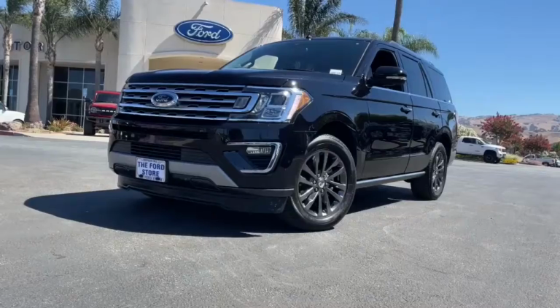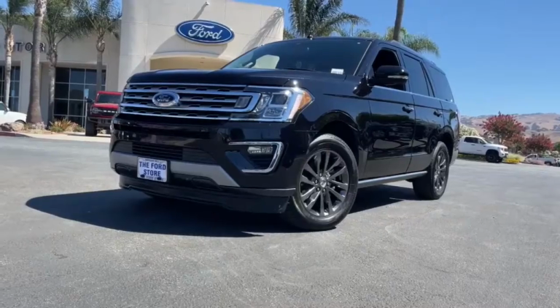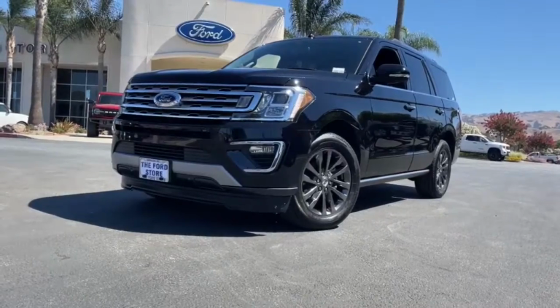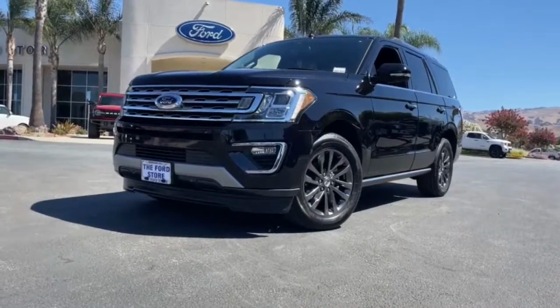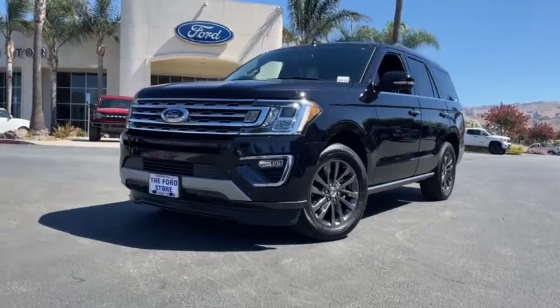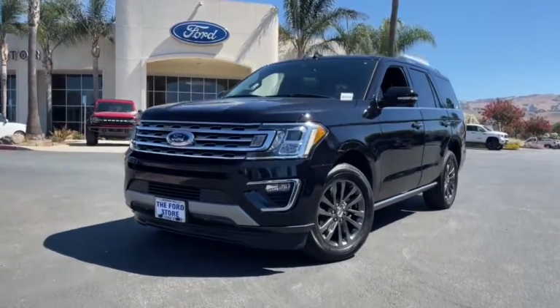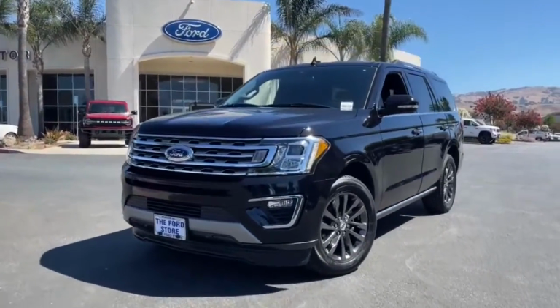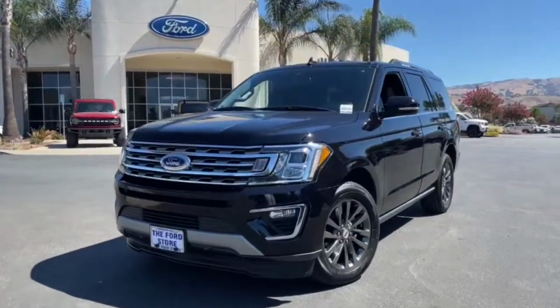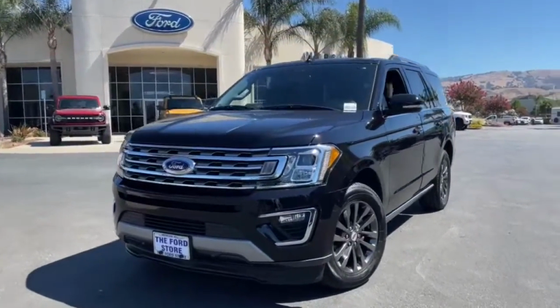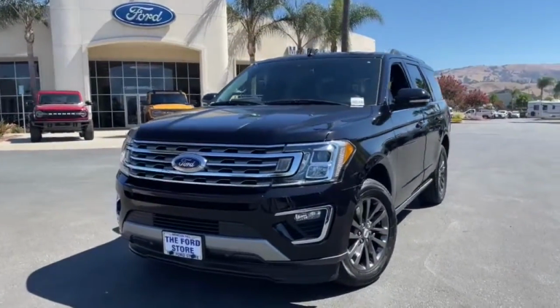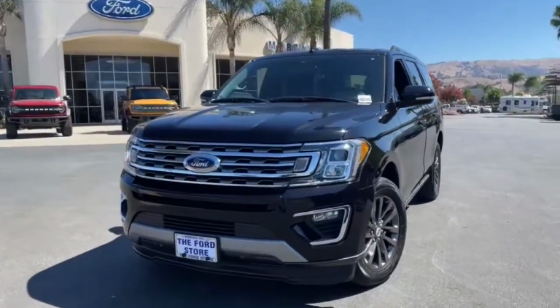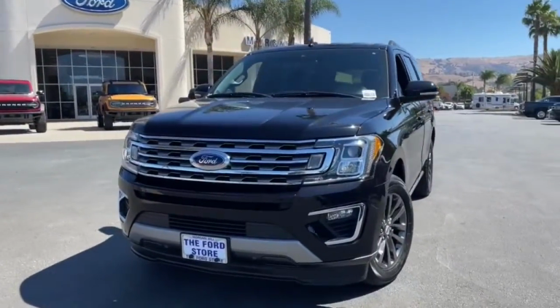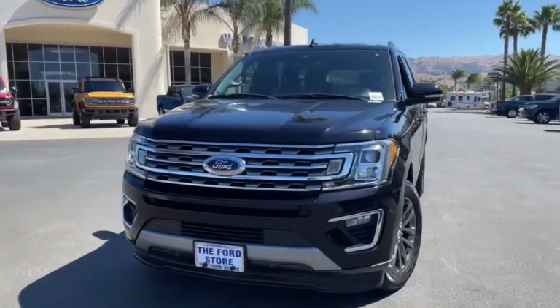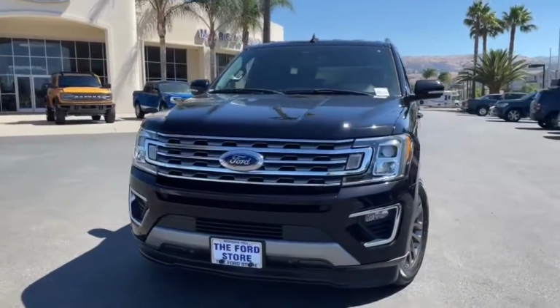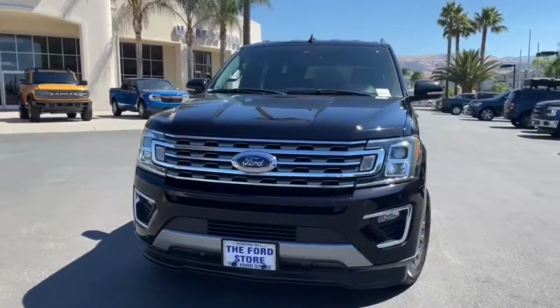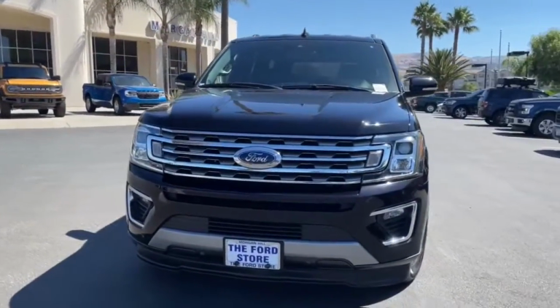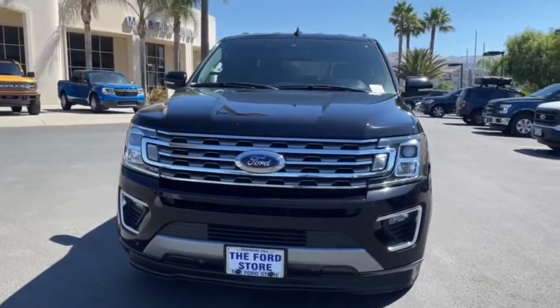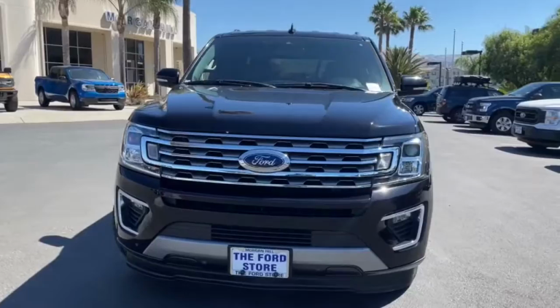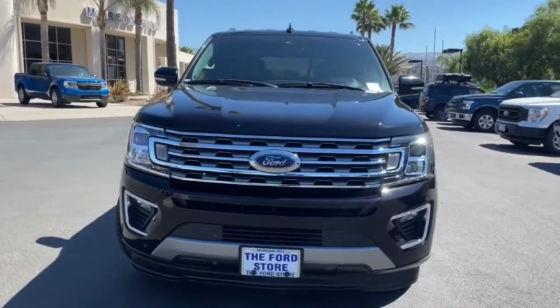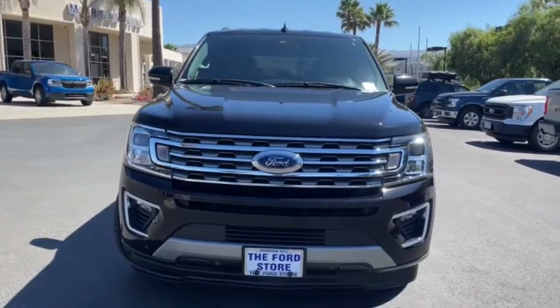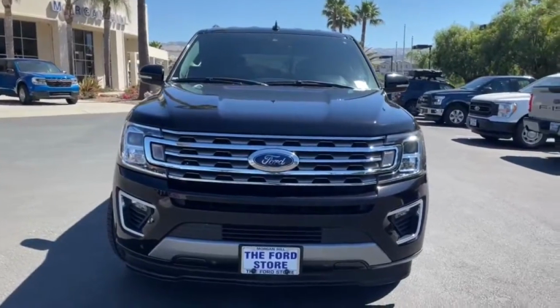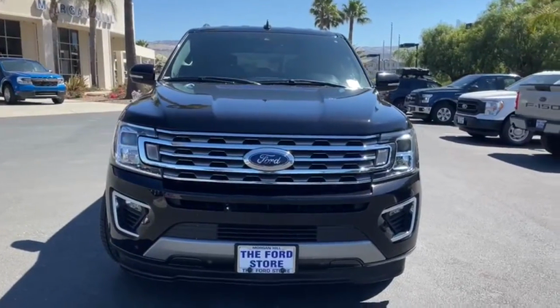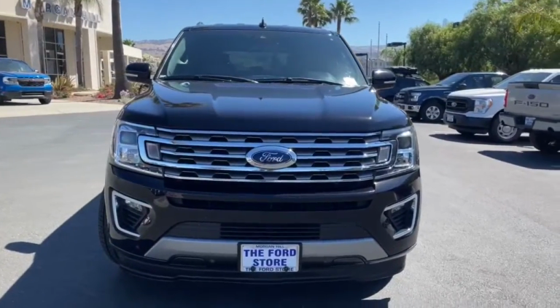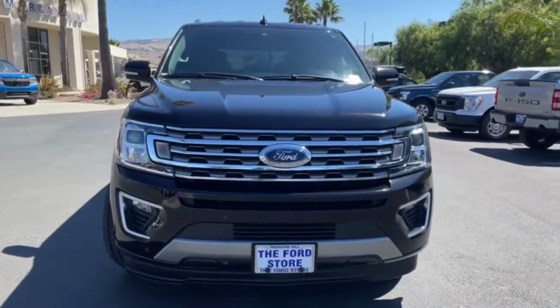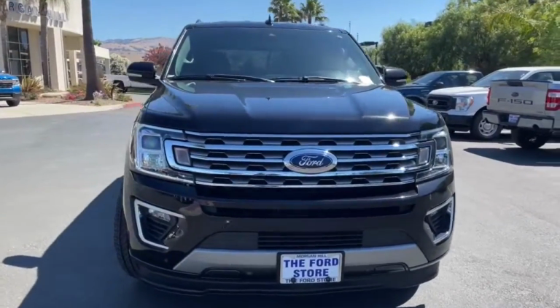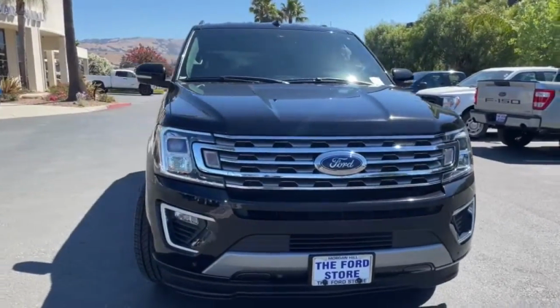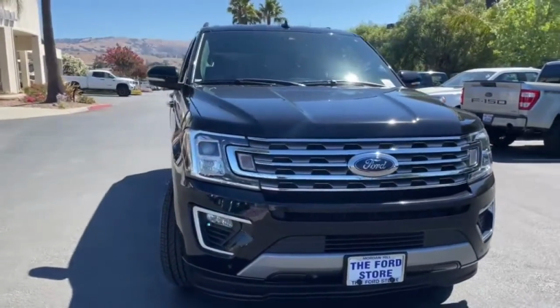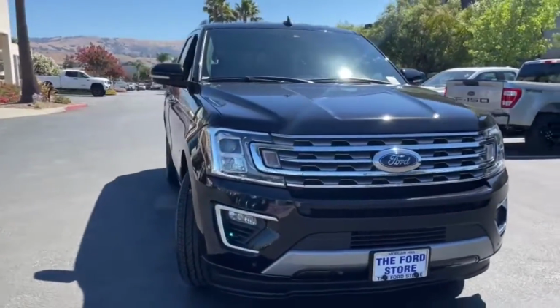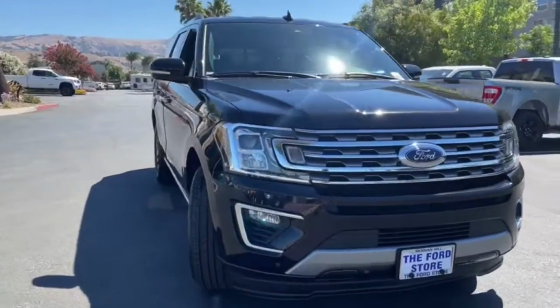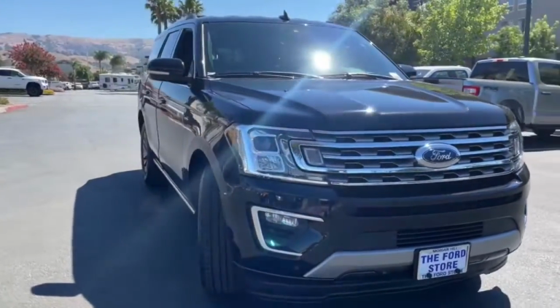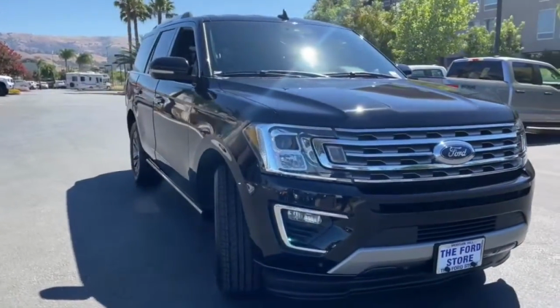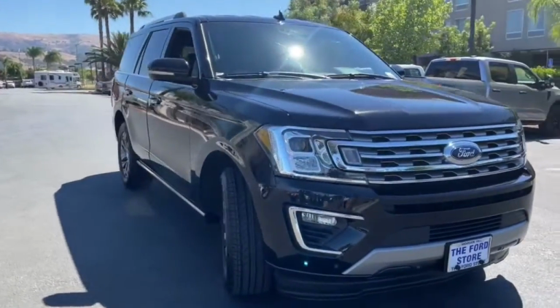Enjoy the view of this 2020 Ford Expedition. With less than 70,000 miles on the odometer, this vehicle provides excellent value.